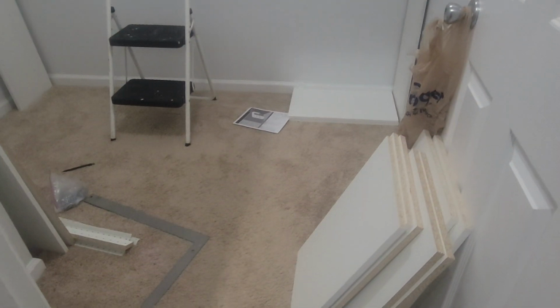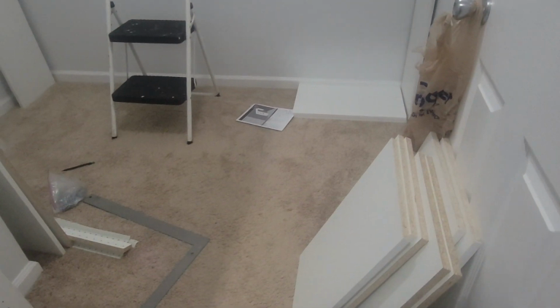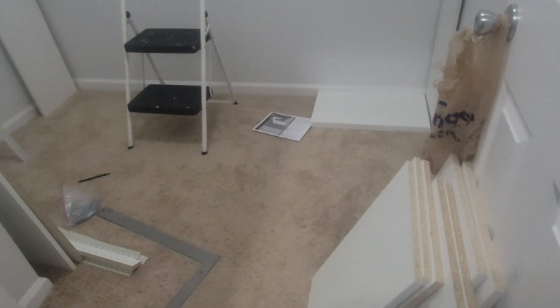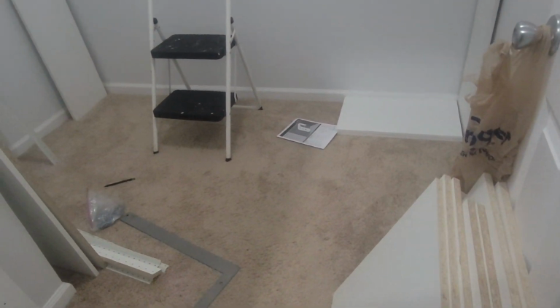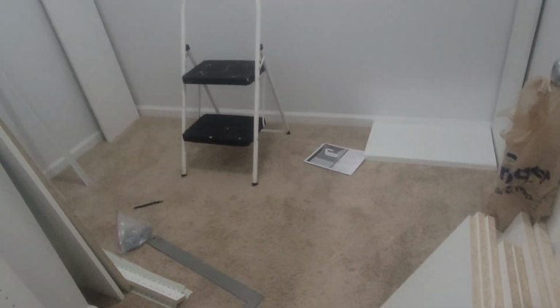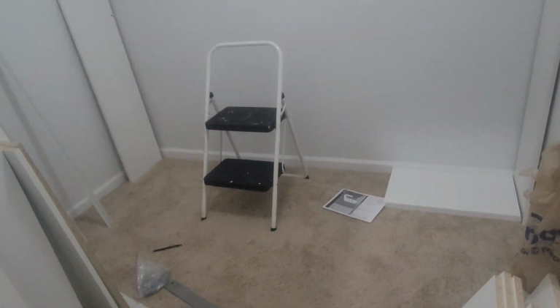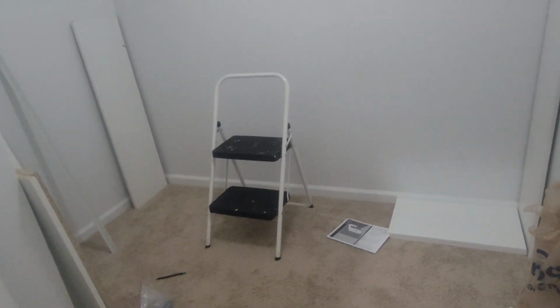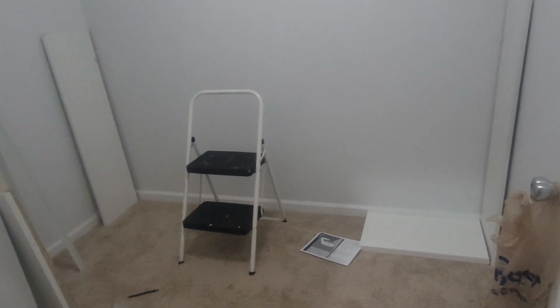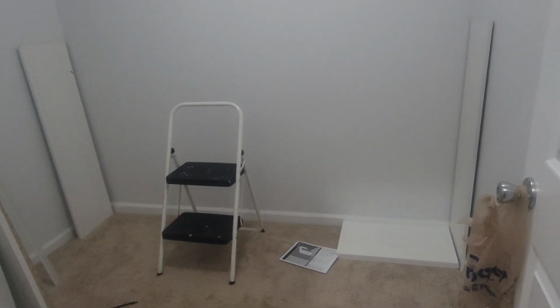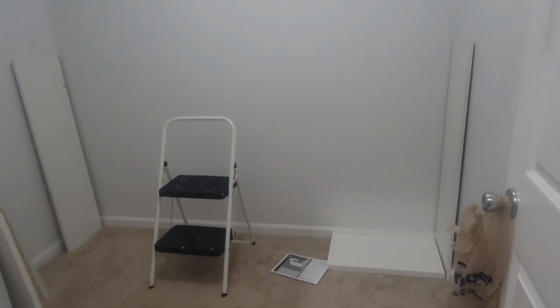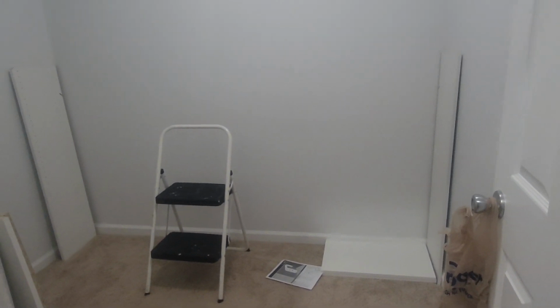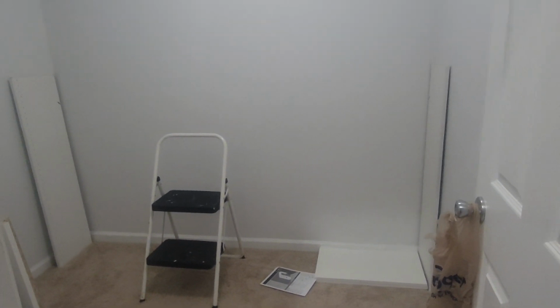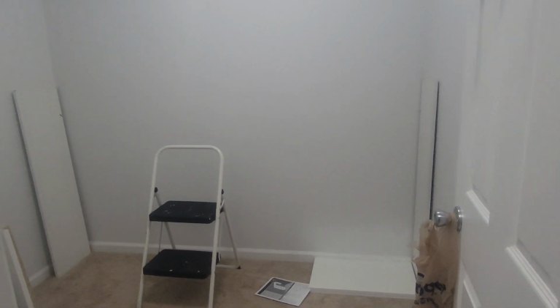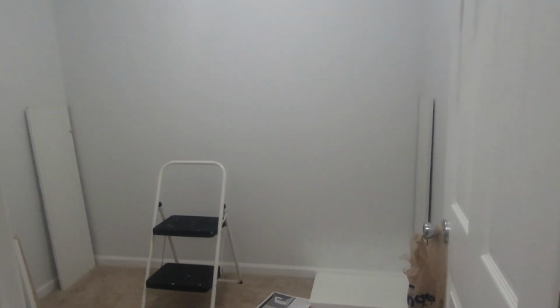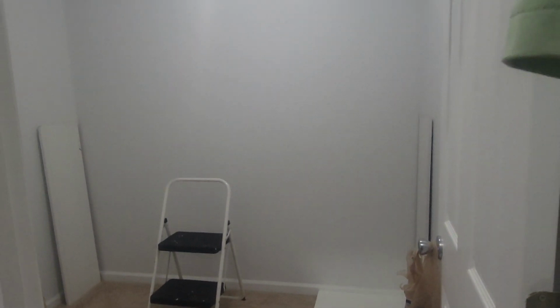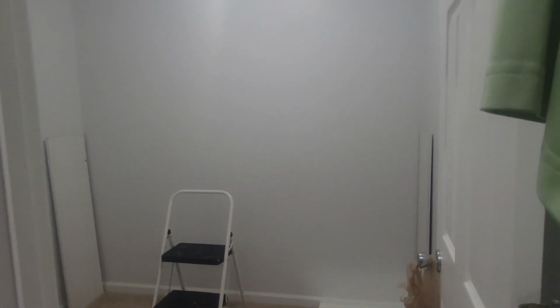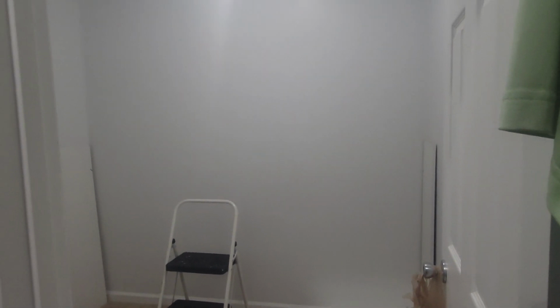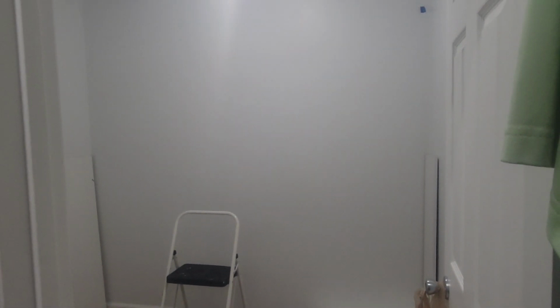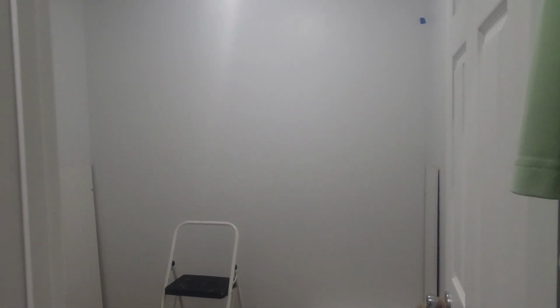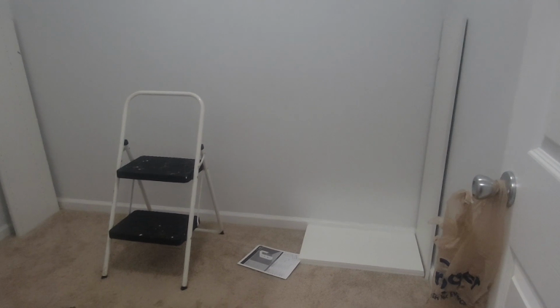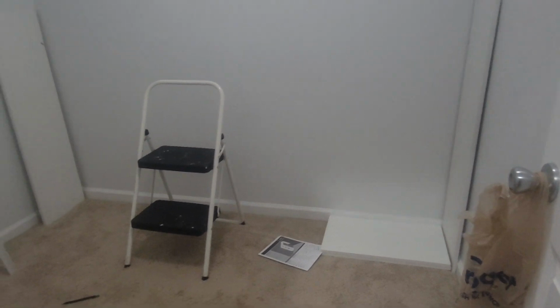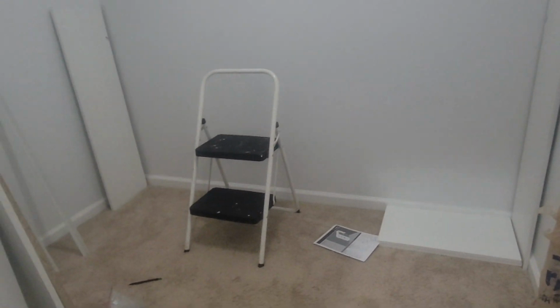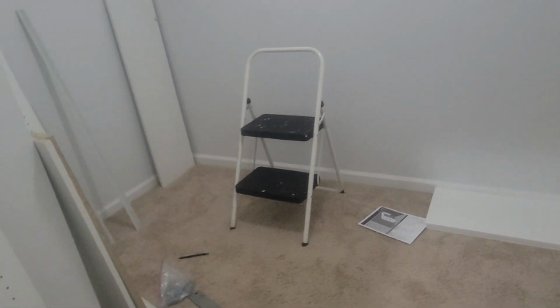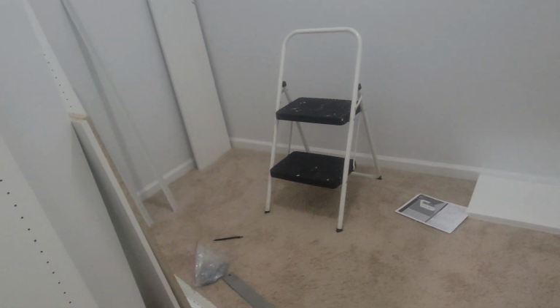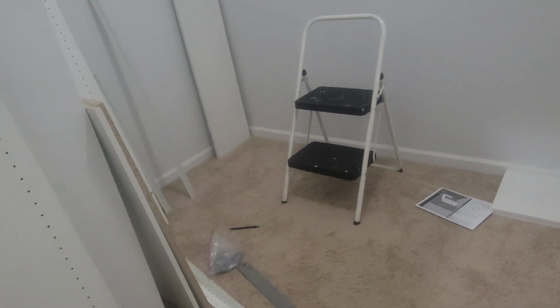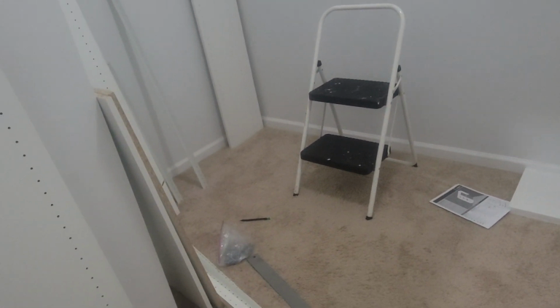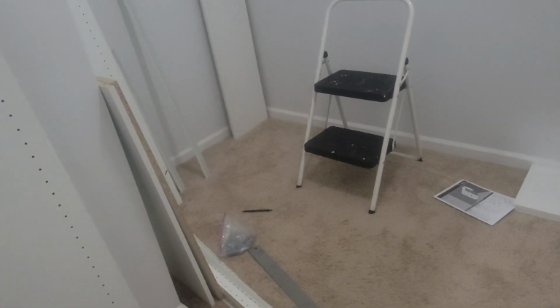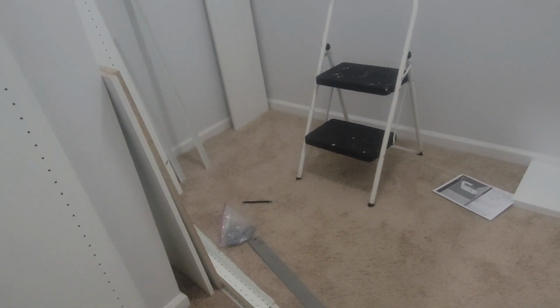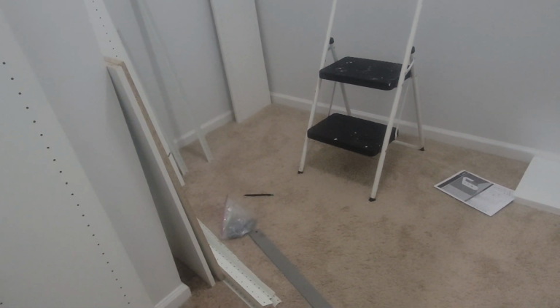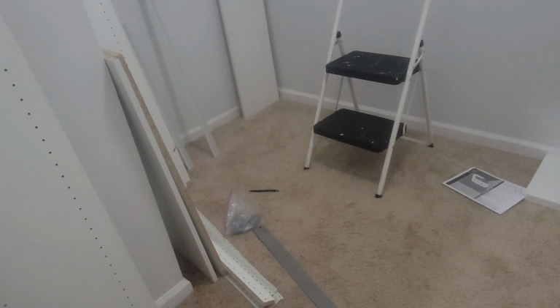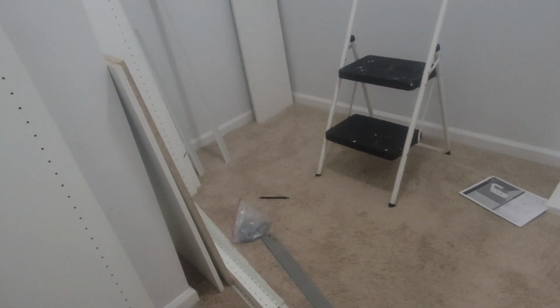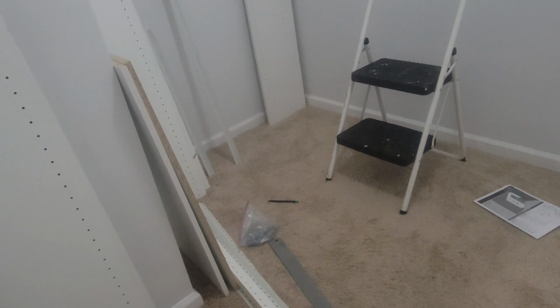Alright, so today we're about to start setting up the closet. We've already got everything marked out. Once you get your measurements, the best thing to do is go ahead and kind of draw a plan out, and then you've got to think about how much stuff you have.